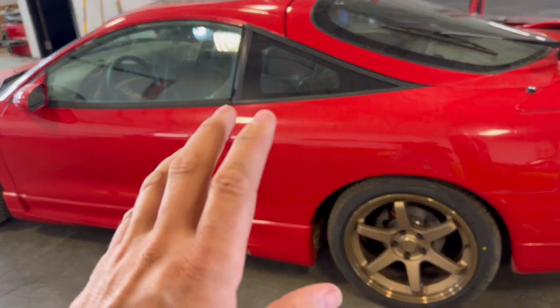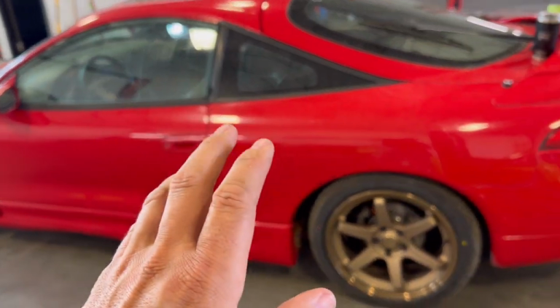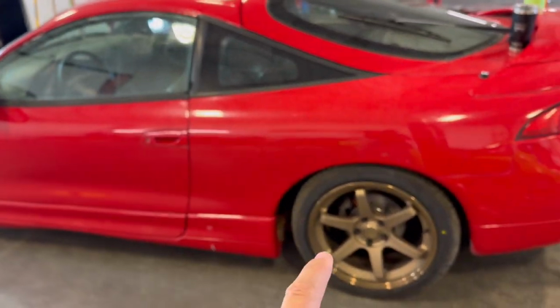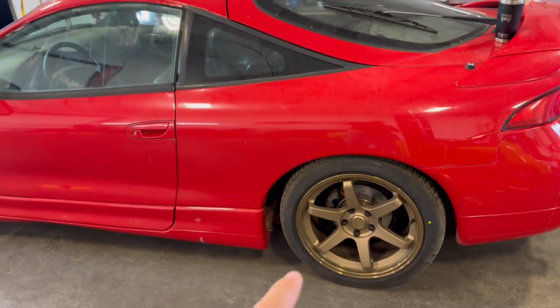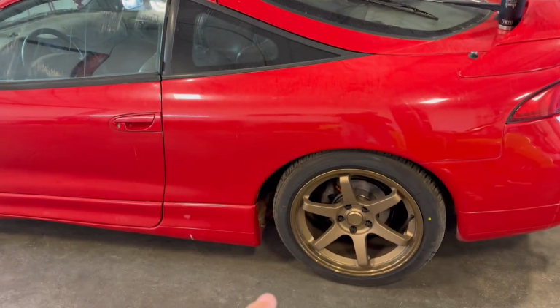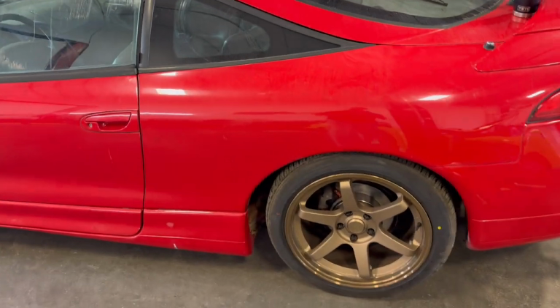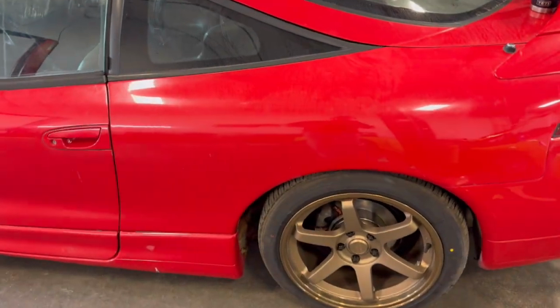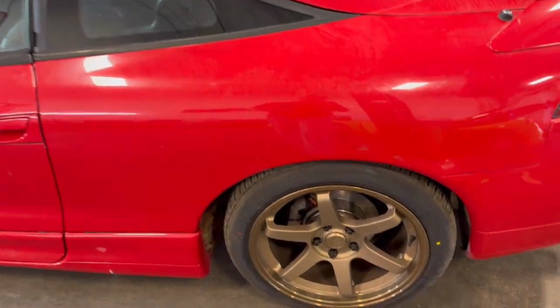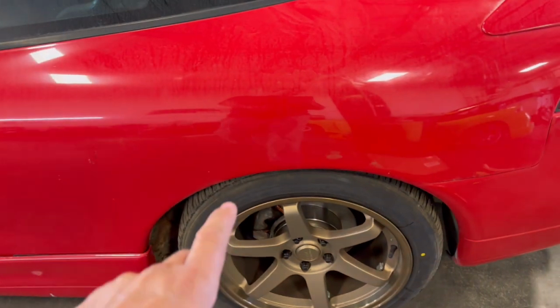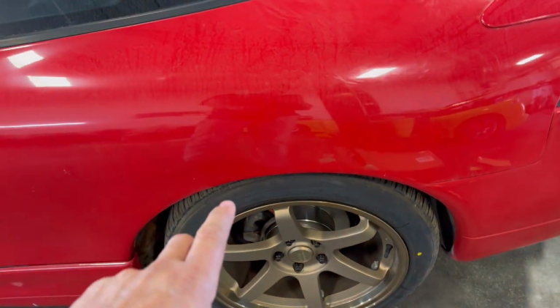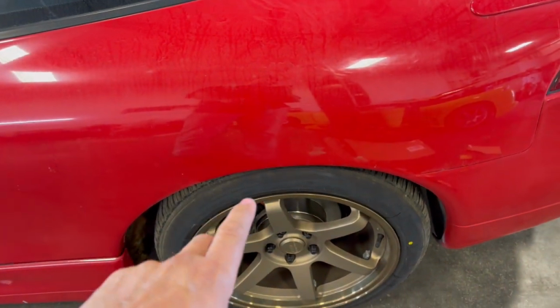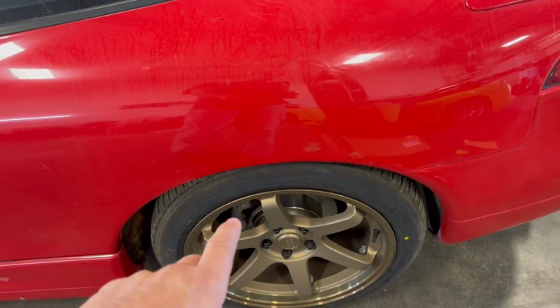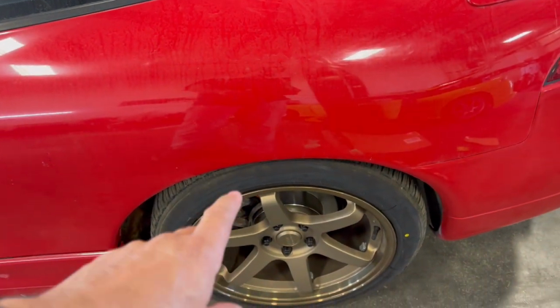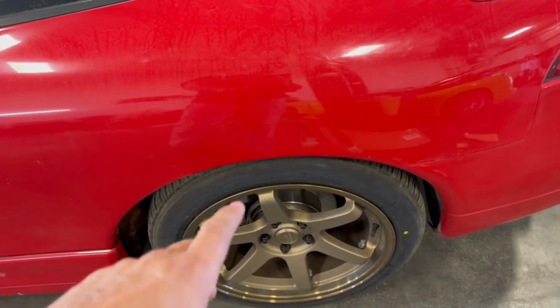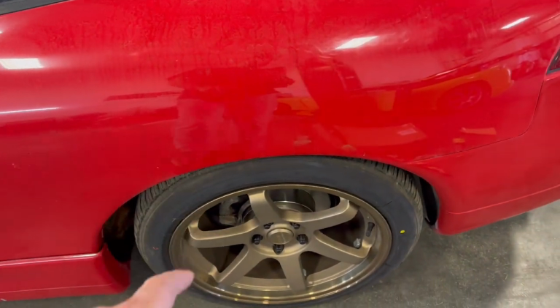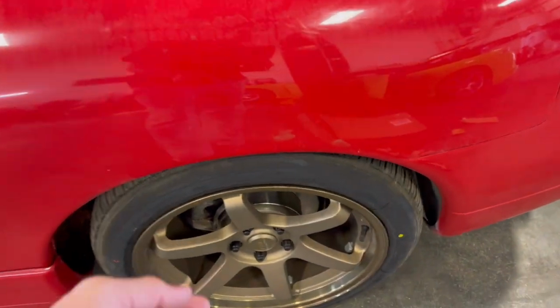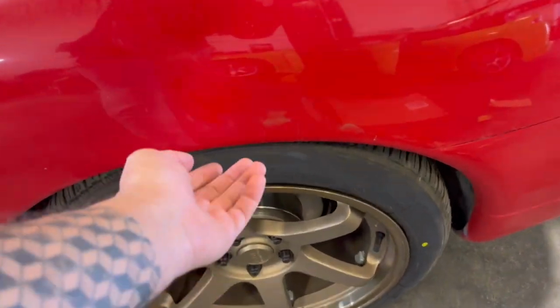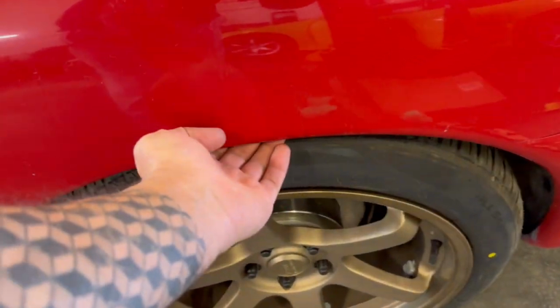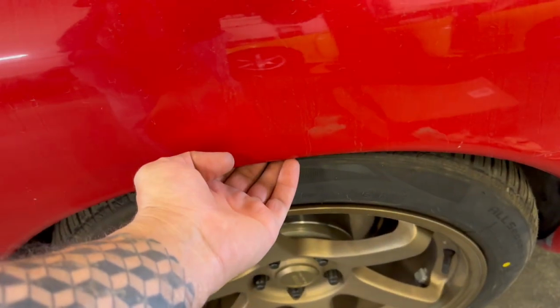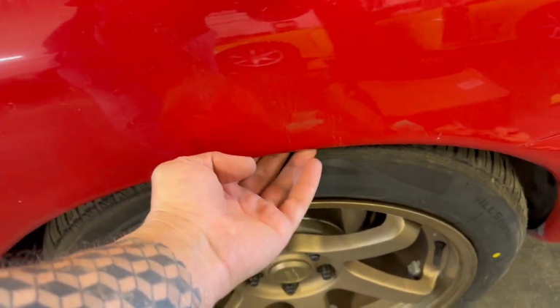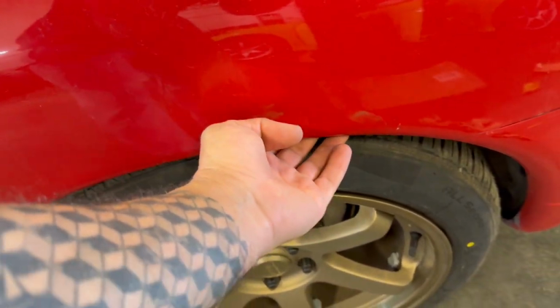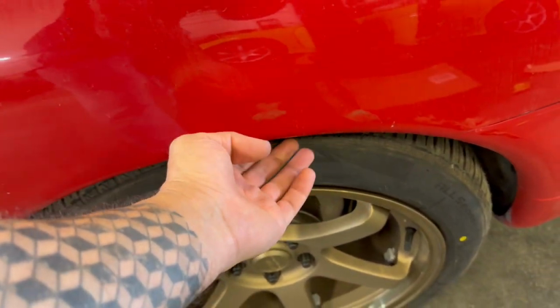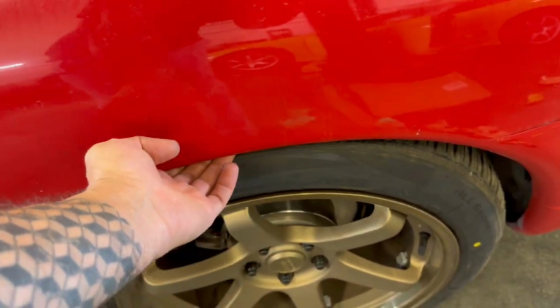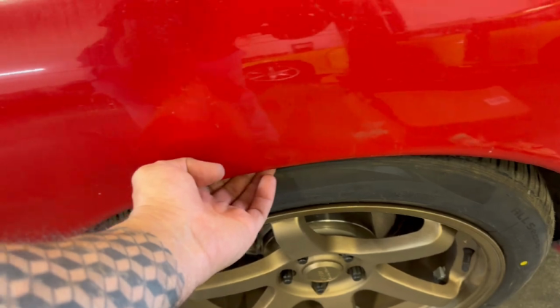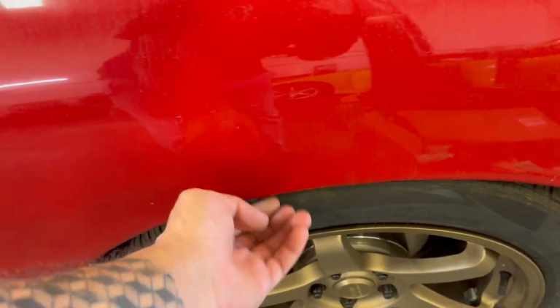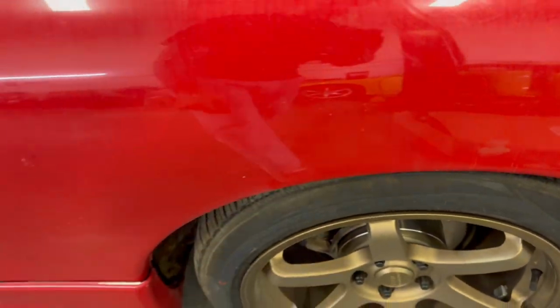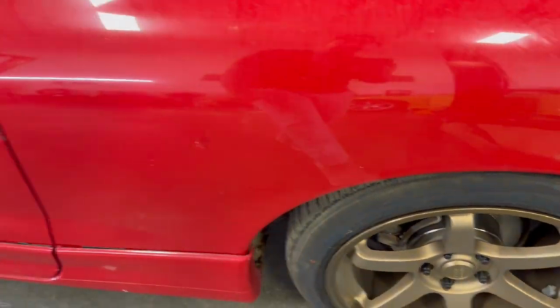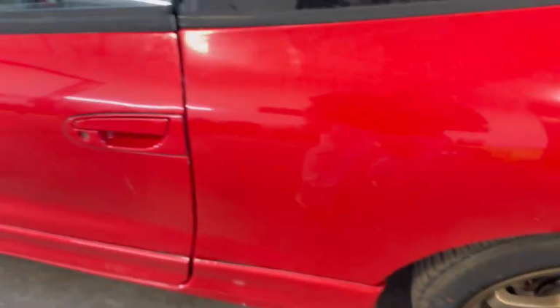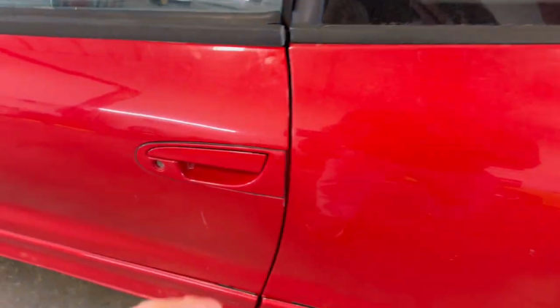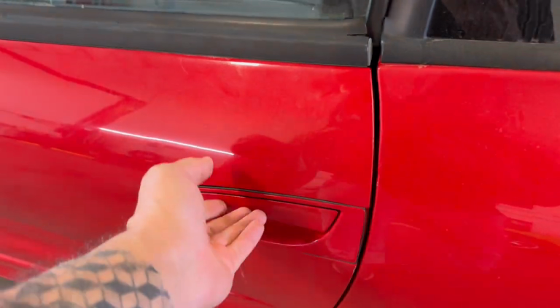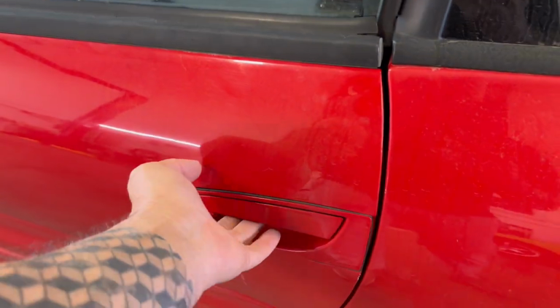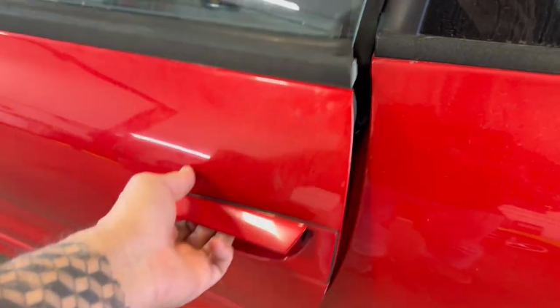We did trim the rear wheel wells. These are 18 by 8.5, positive 40 offset. We just trimmed about a quarter inch out in there to buy a little bit of room, so we're not worrying about that today.